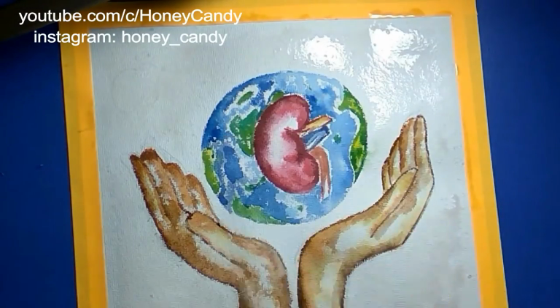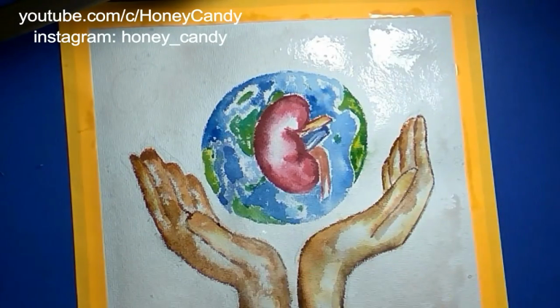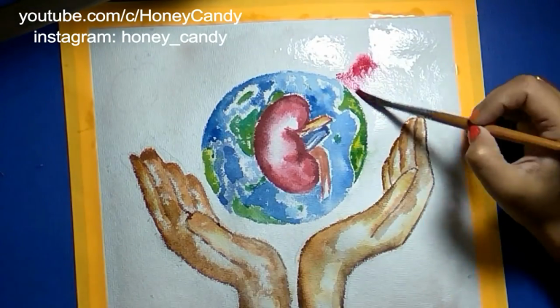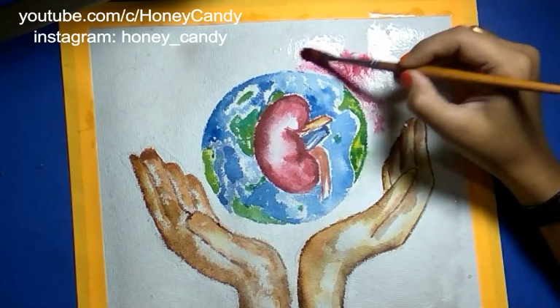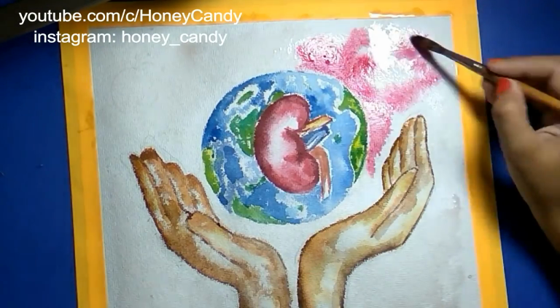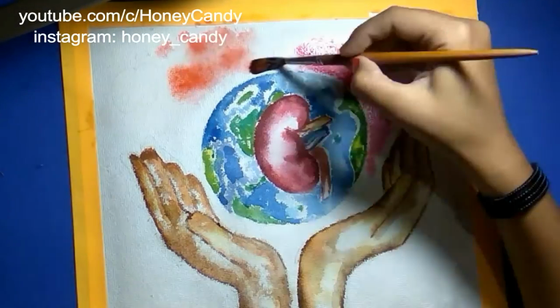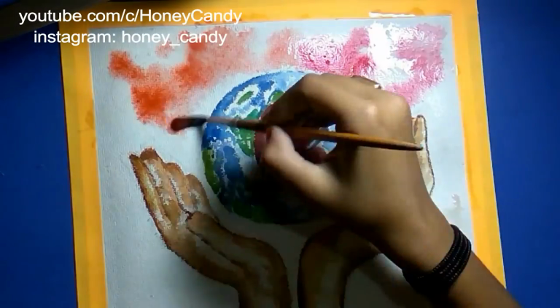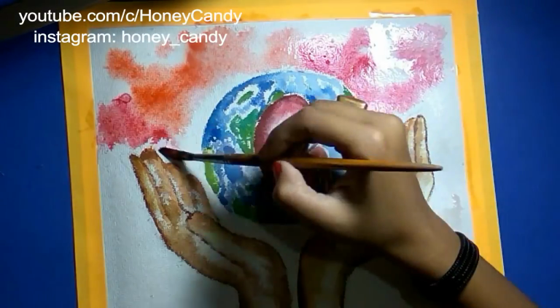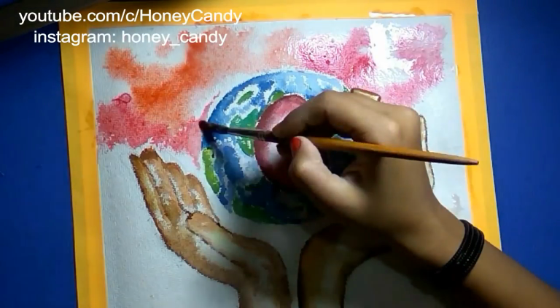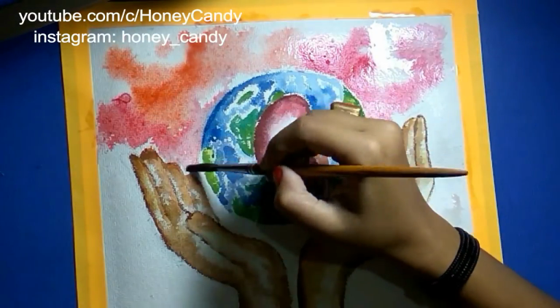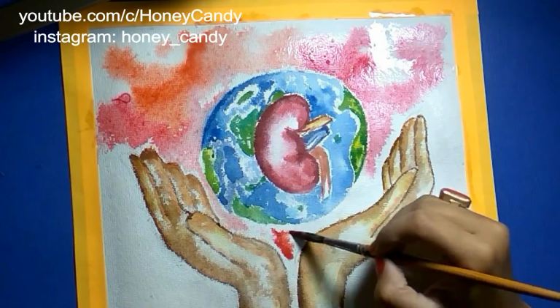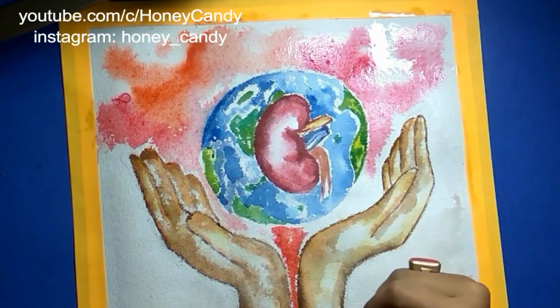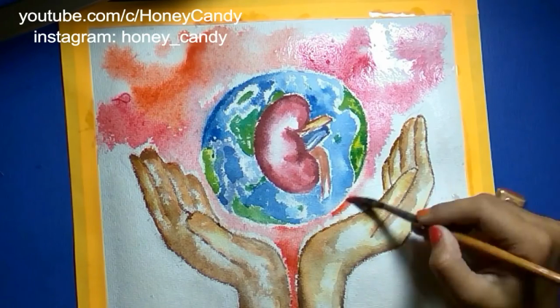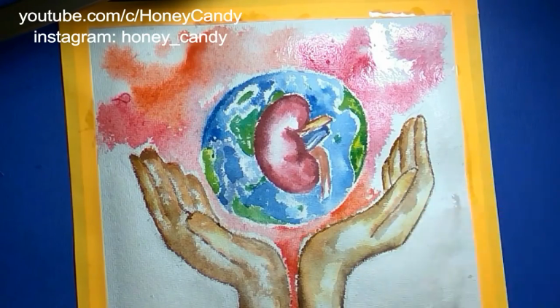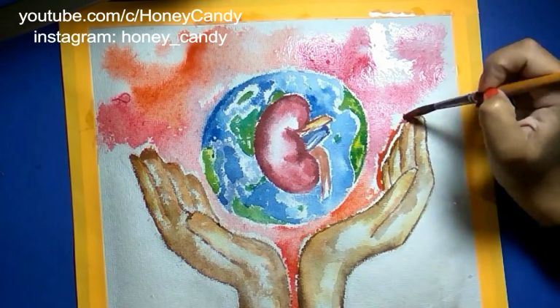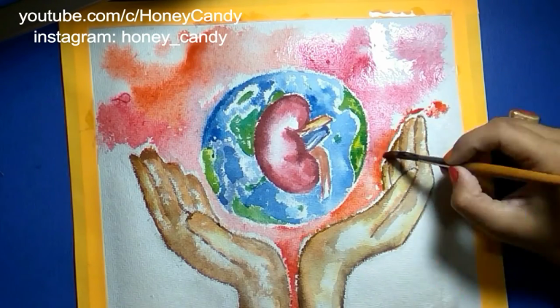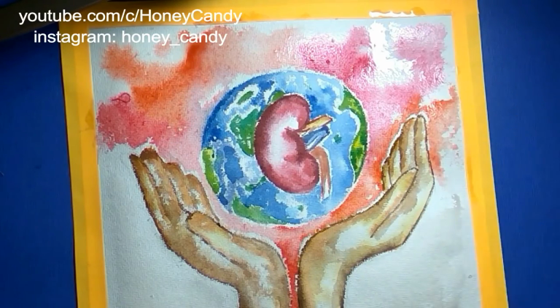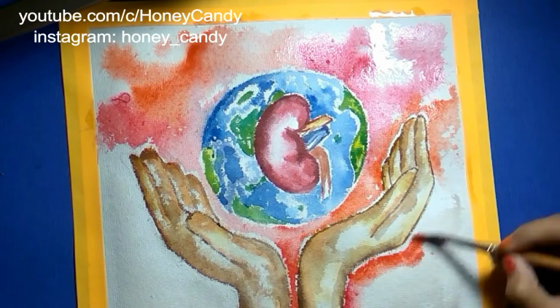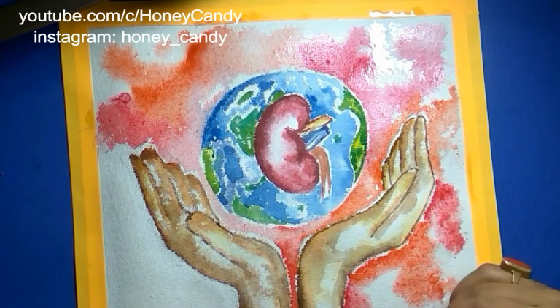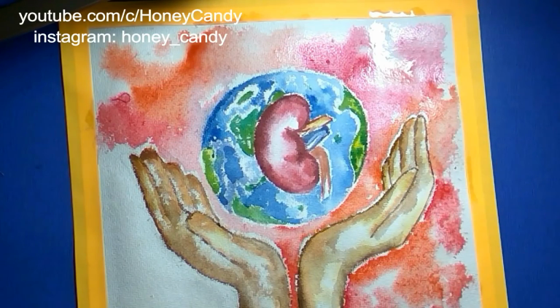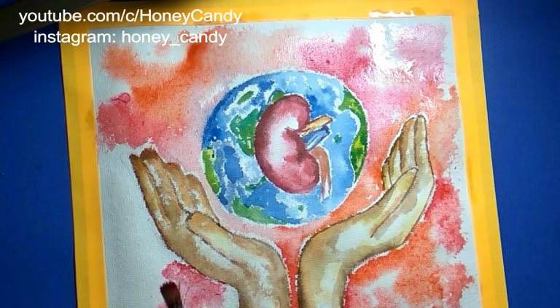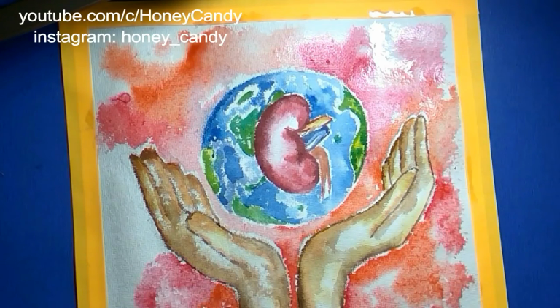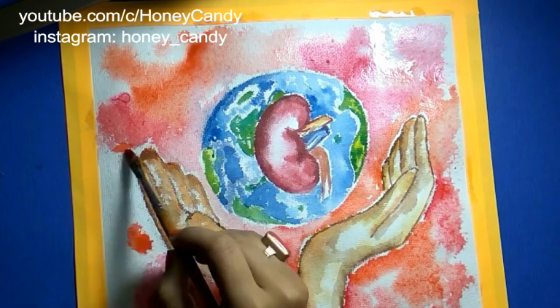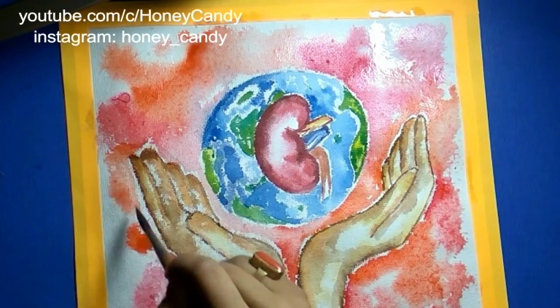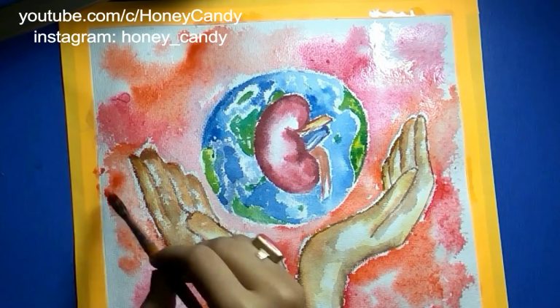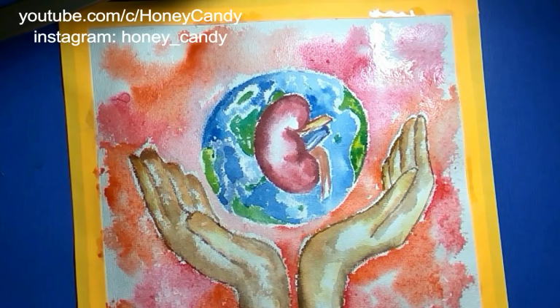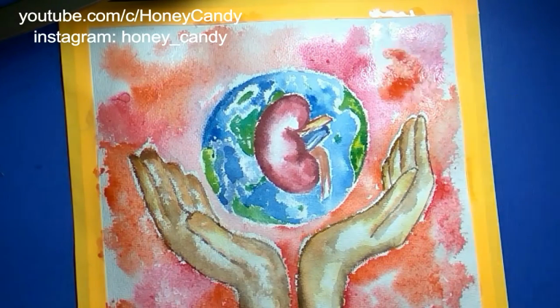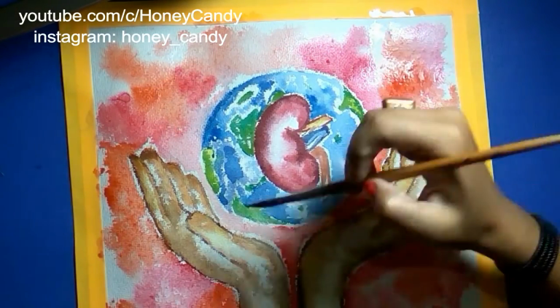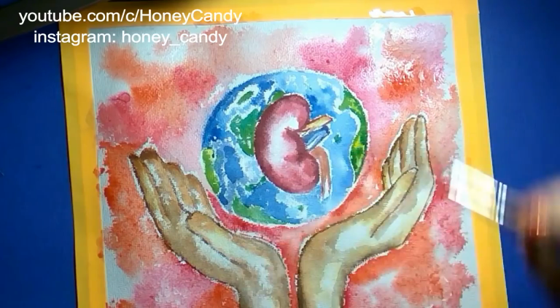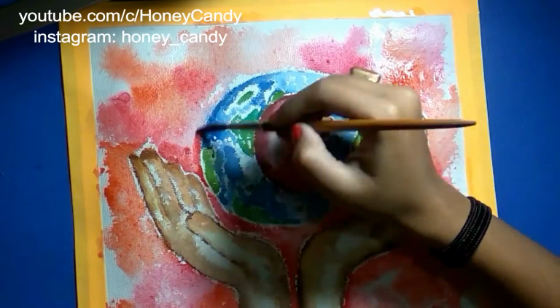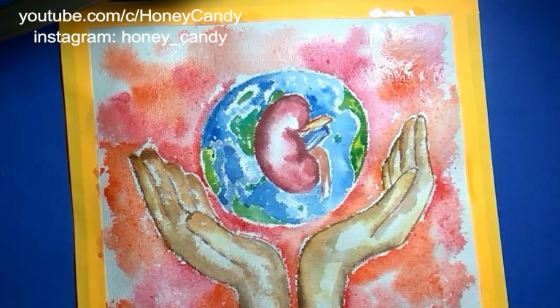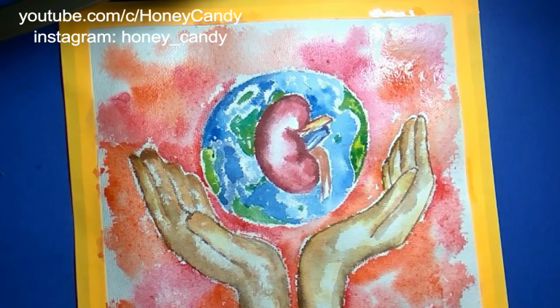It aims to raise awareness of the importance of our kidneys to our overall health and to reduce the frequency and impact of kidney diseases and its associated health problems worldwide.